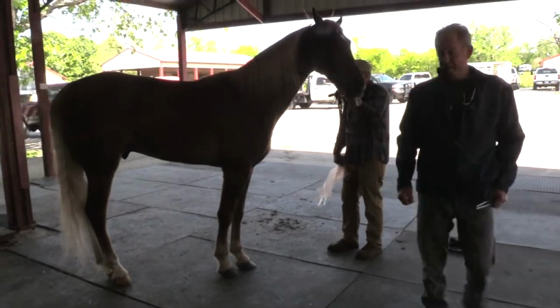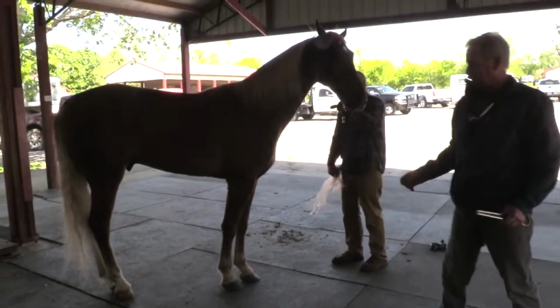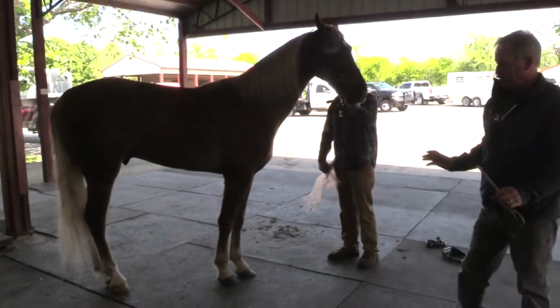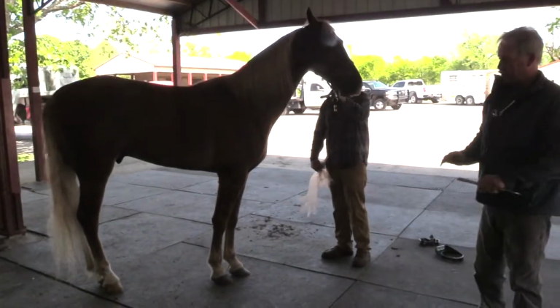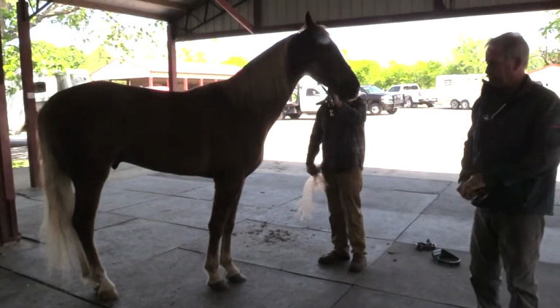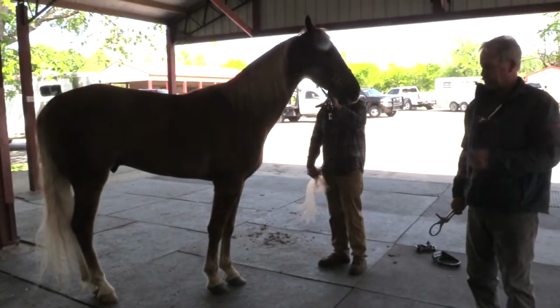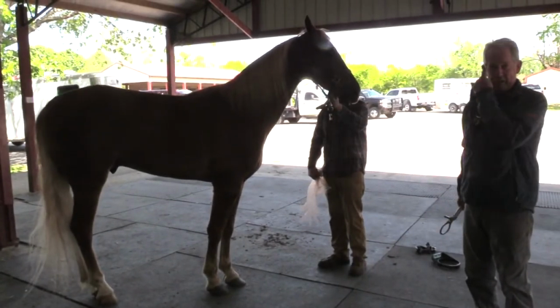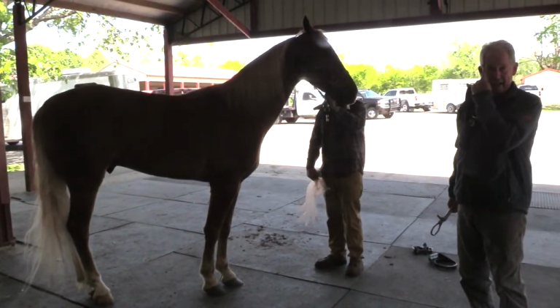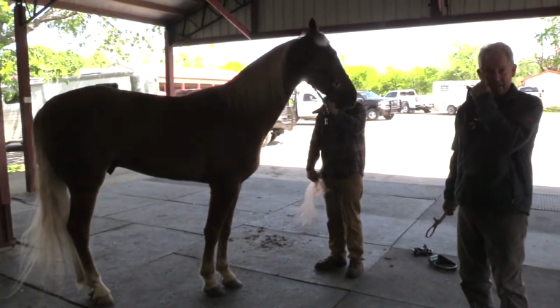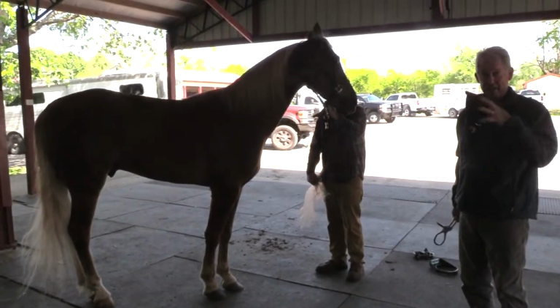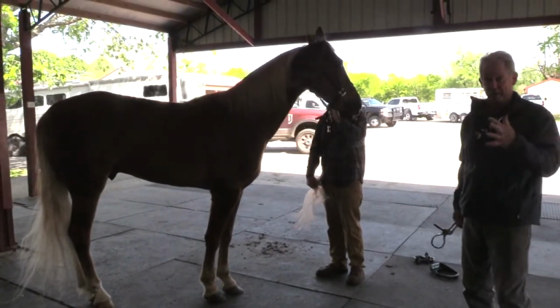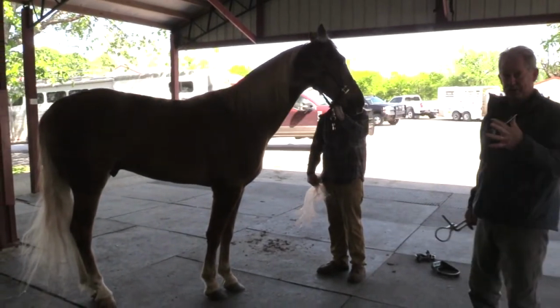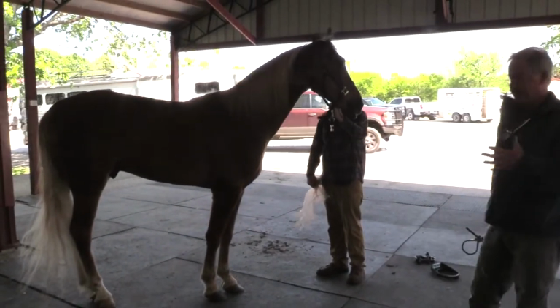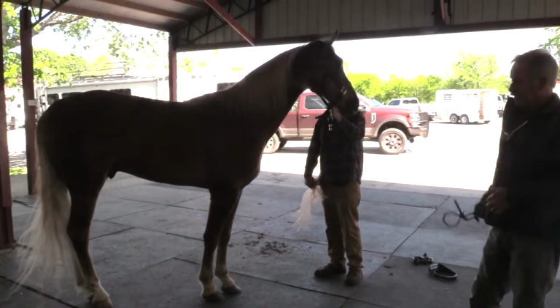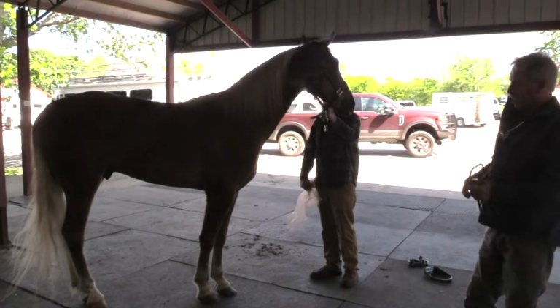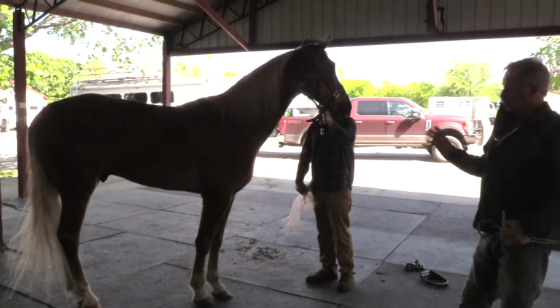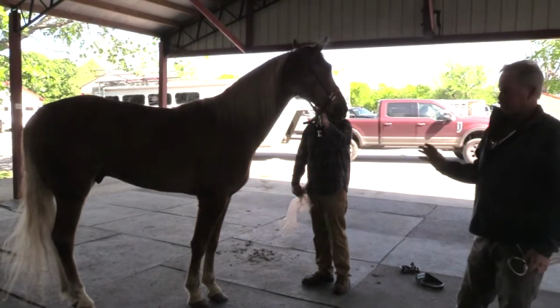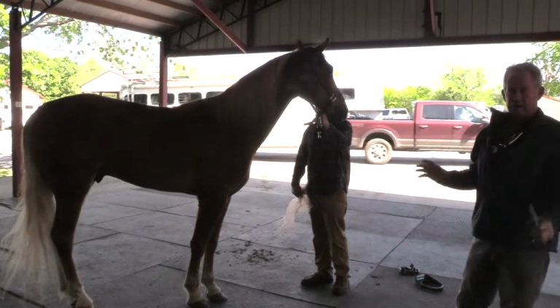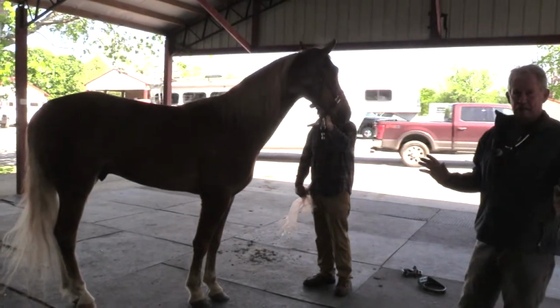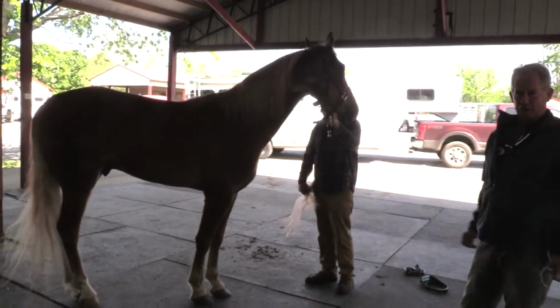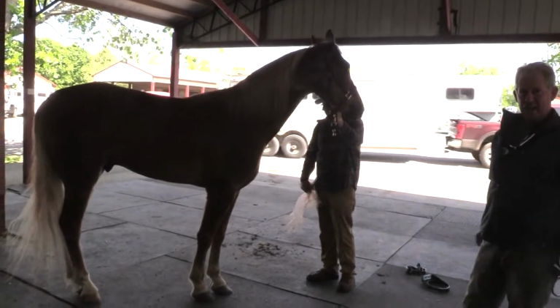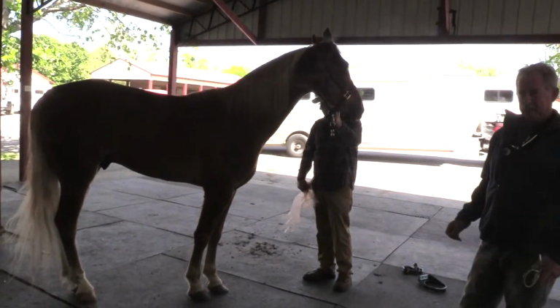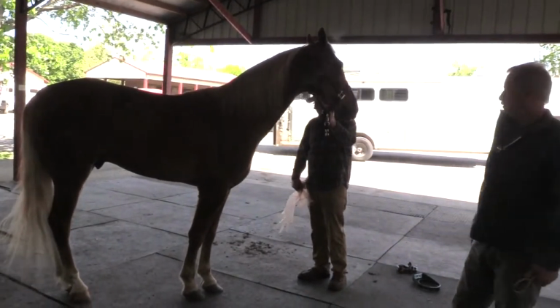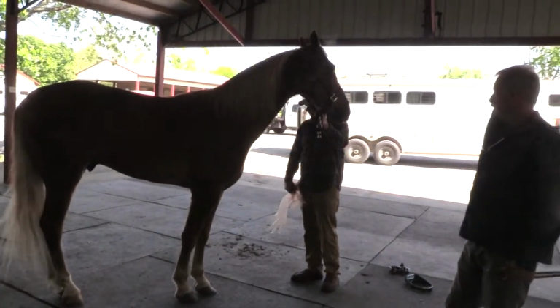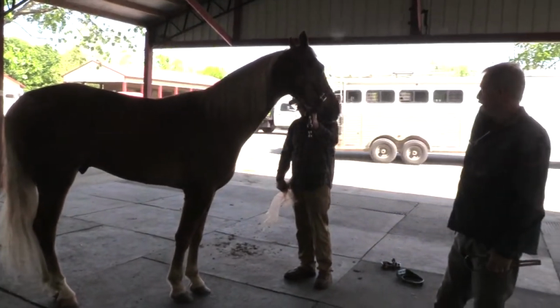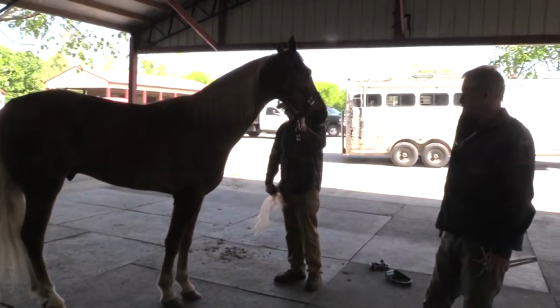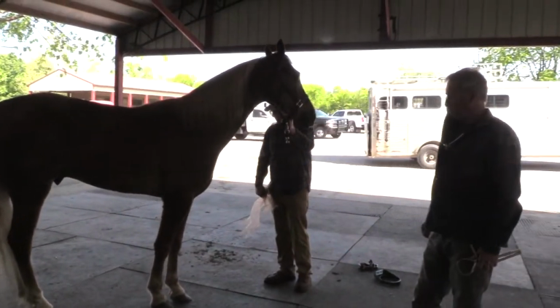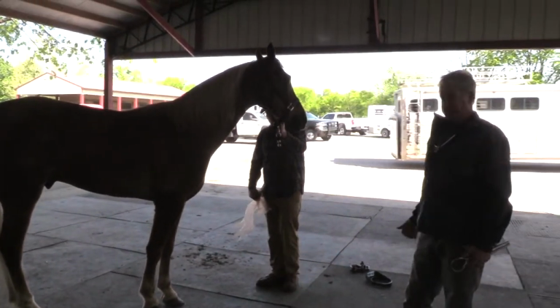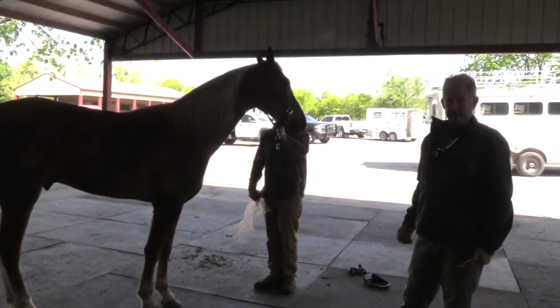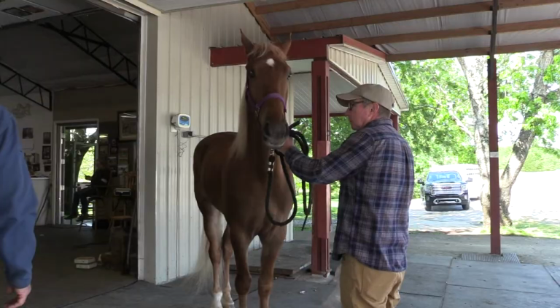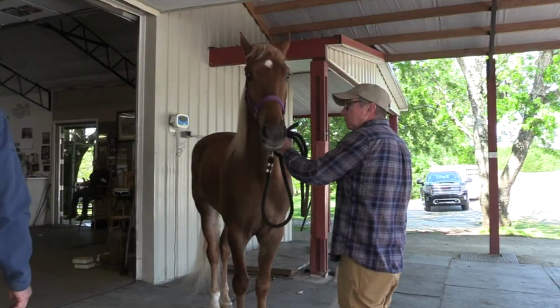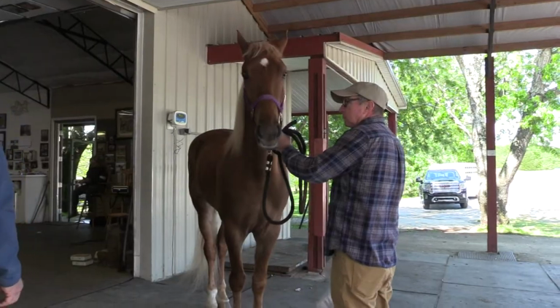So don't get confused with a physical exam versus a lameness exam — there's a difference. On this, we're just trying to make sure the horse is healthy. Which he is — very good shape.